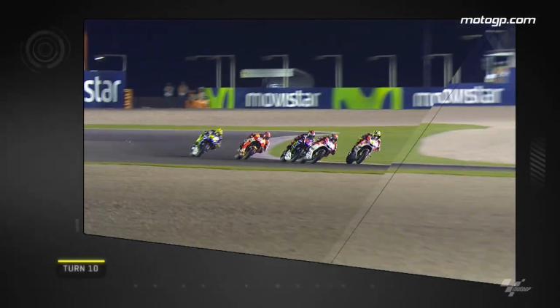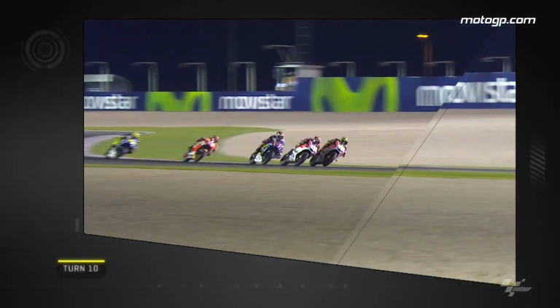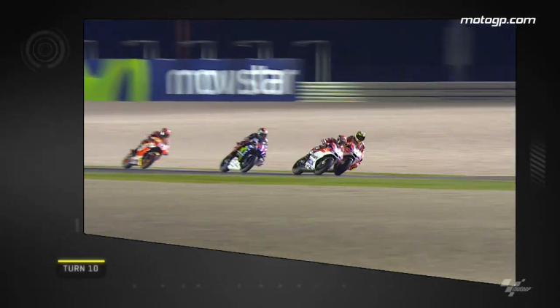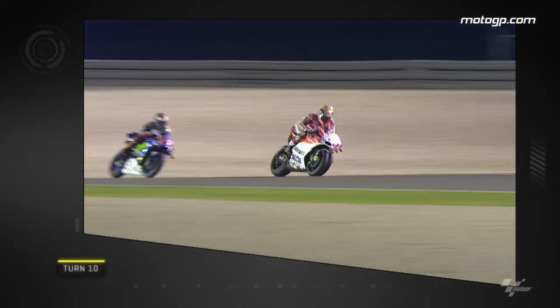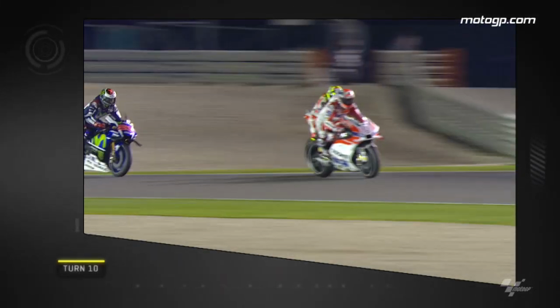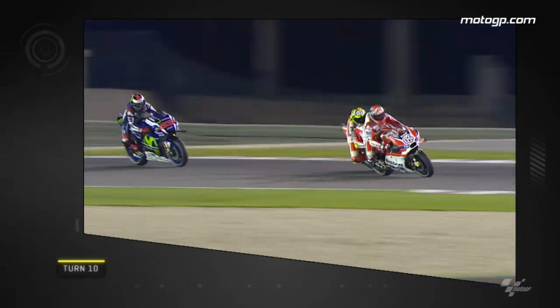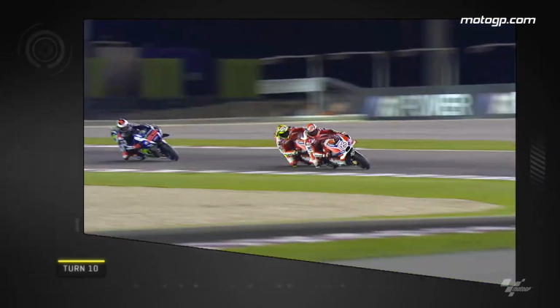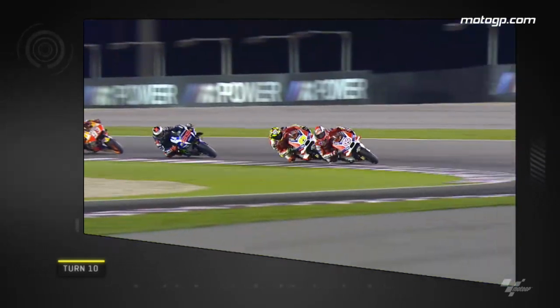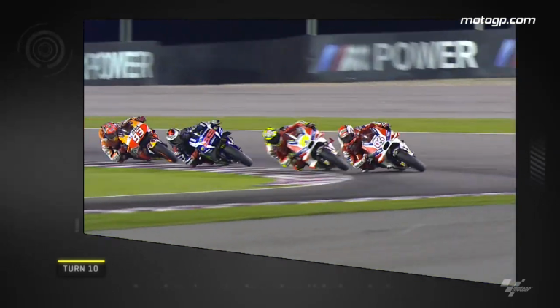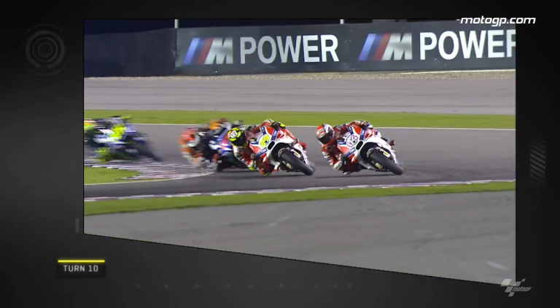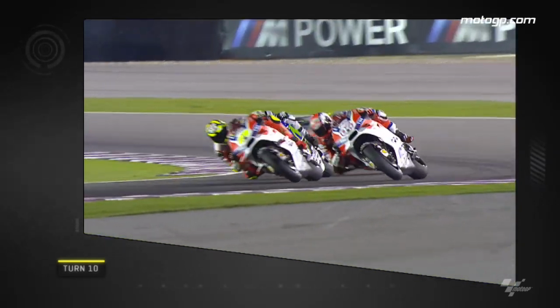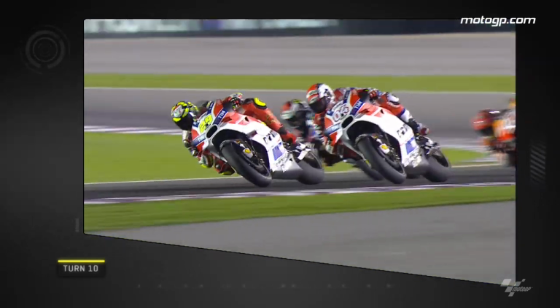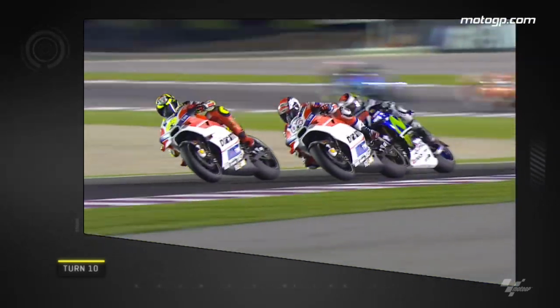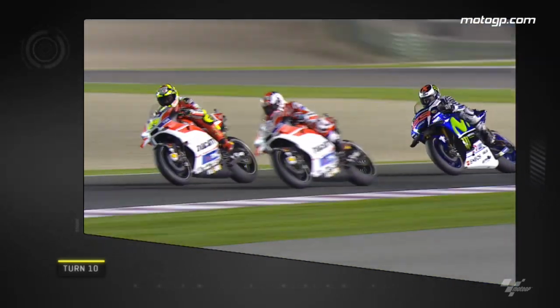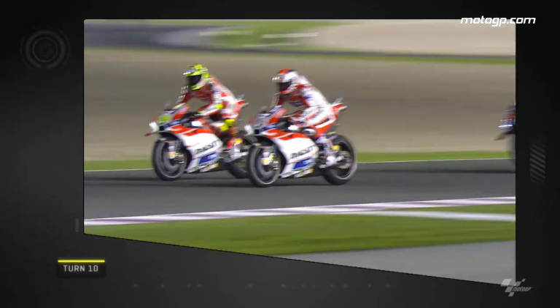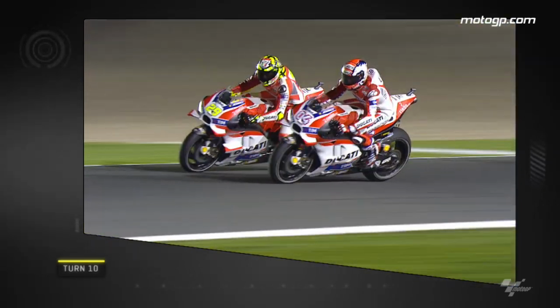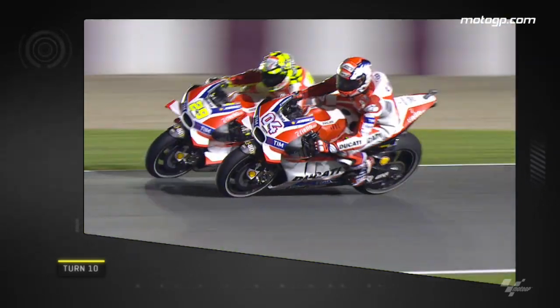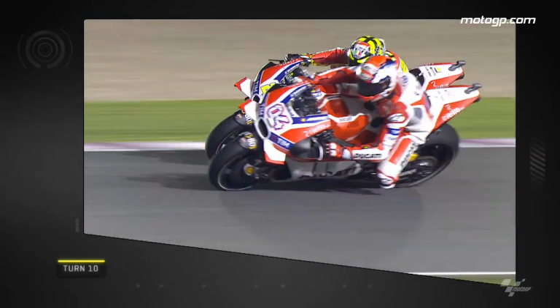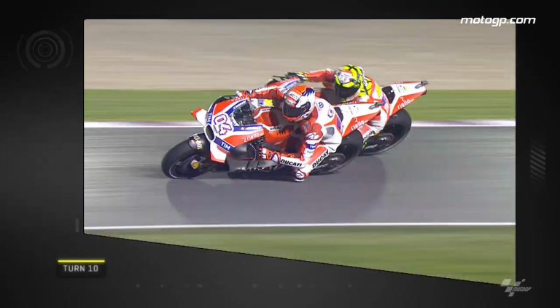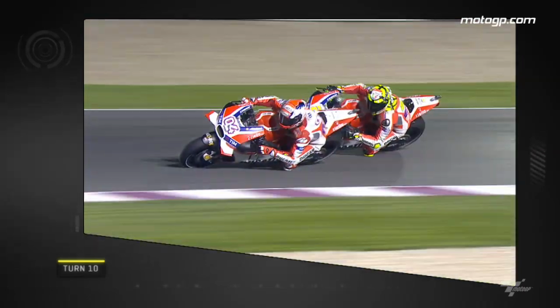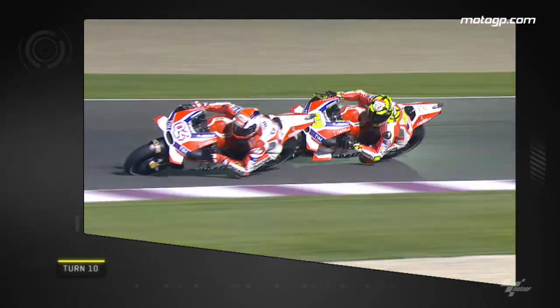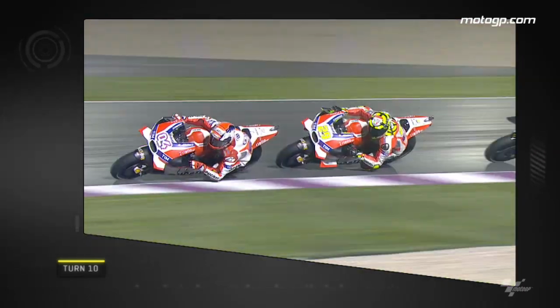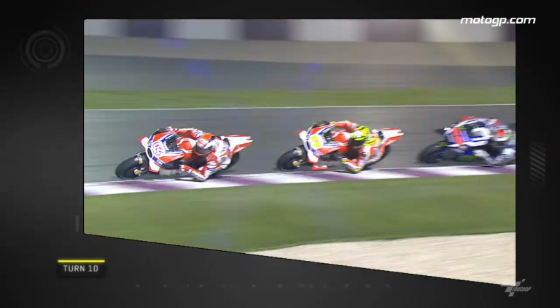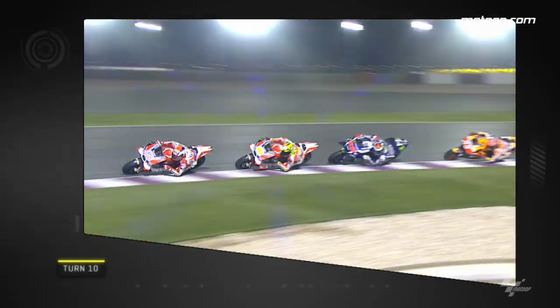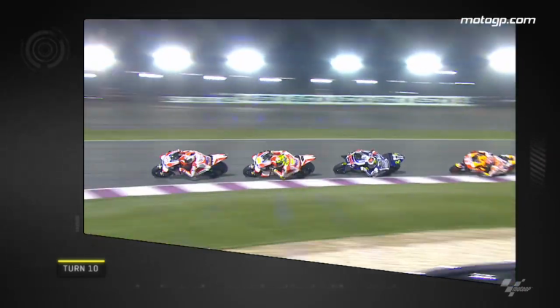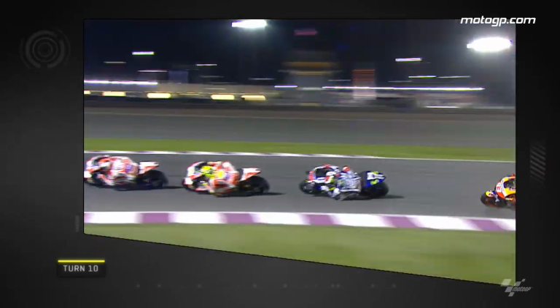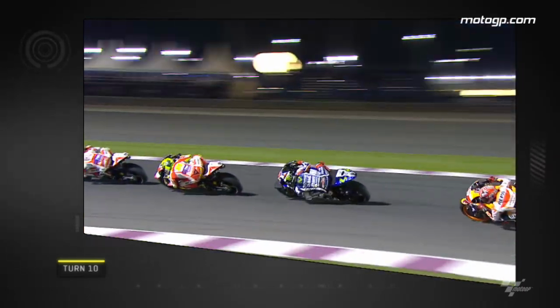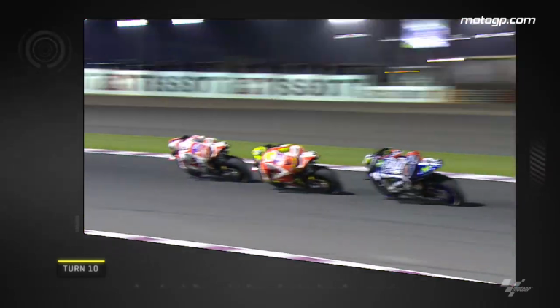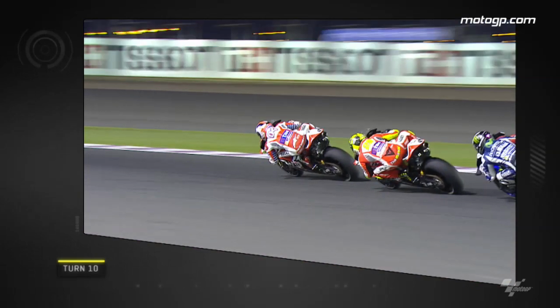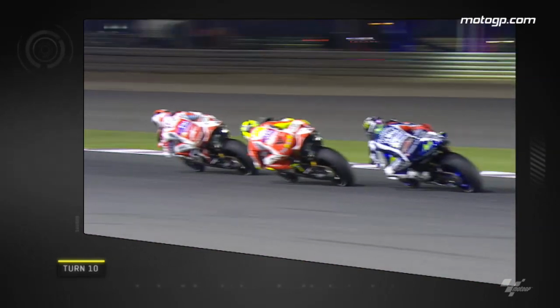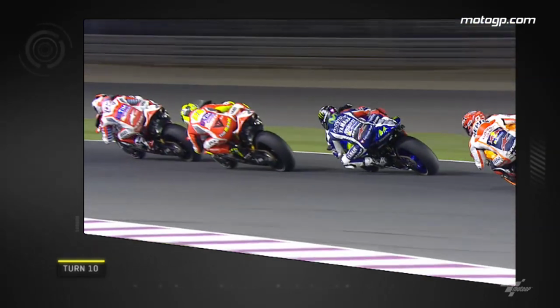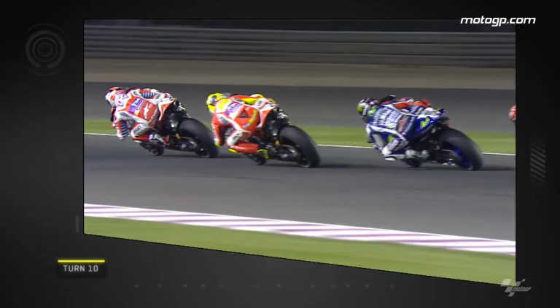Back to the front now and on lap 6 the two Ducatis swapped places during almost every corner. Here is Davi making a move on Iannone up the inside of turn 8, carrying the speed through the right-handed turn 9, and despite Iannone fighting back once more, Davi had the inside line into the left-handed turn 10.